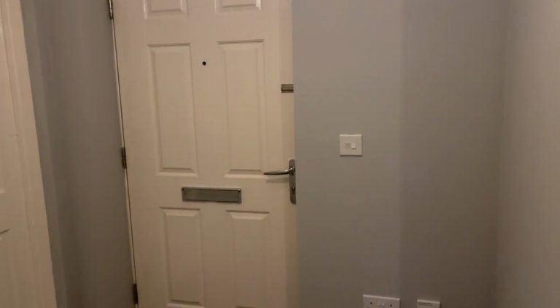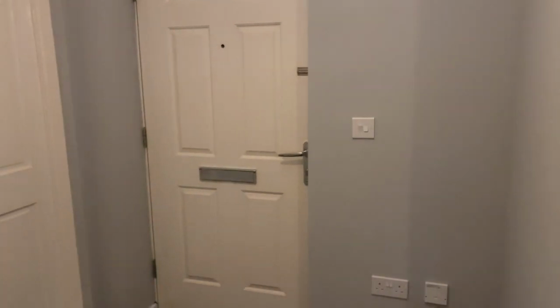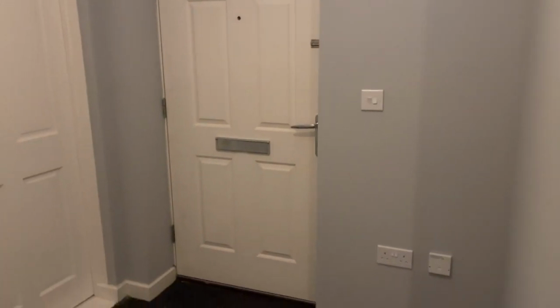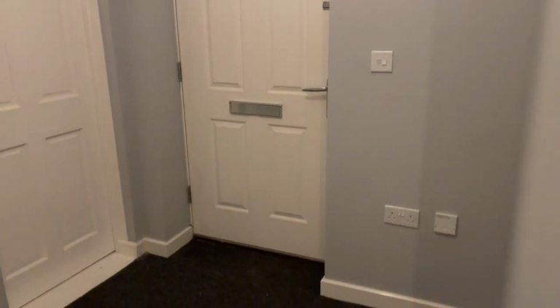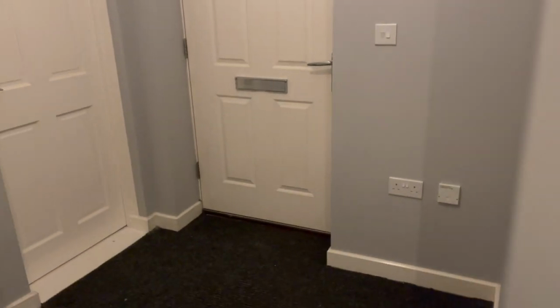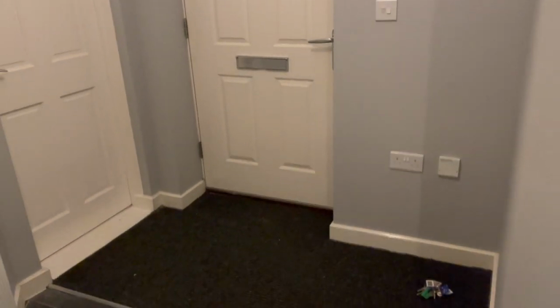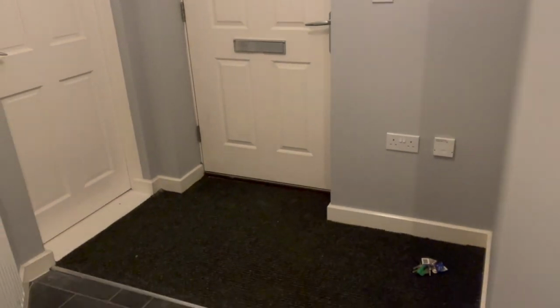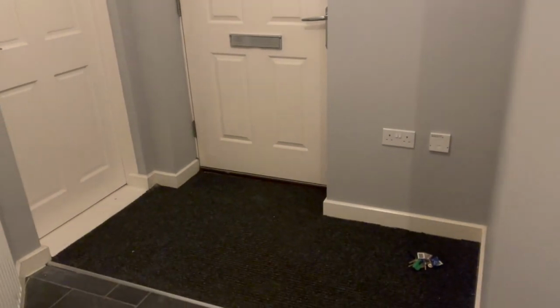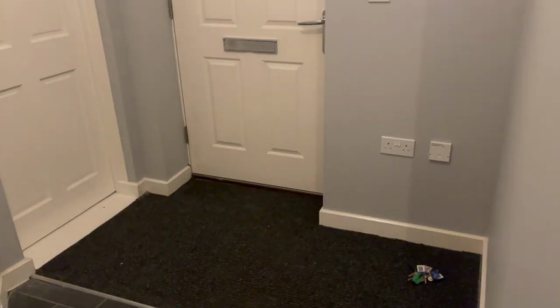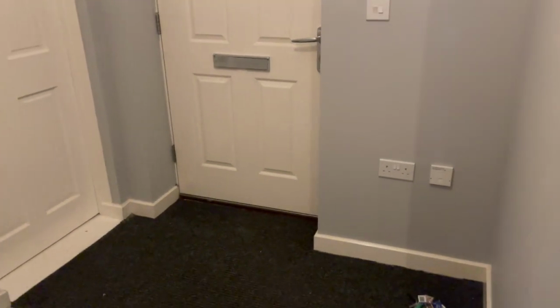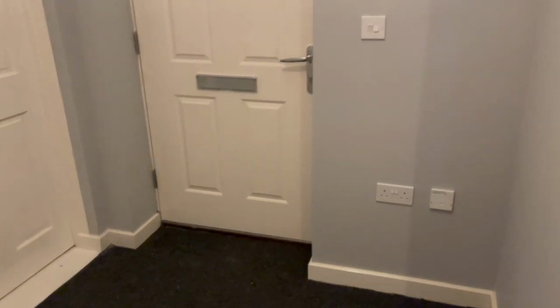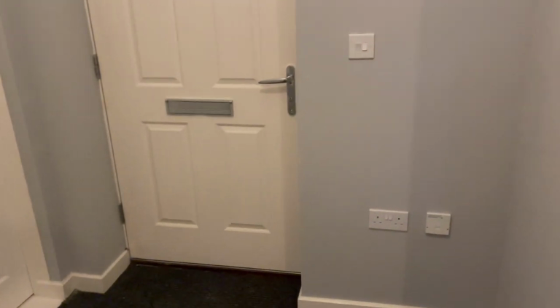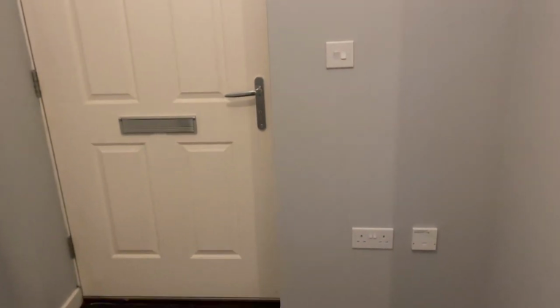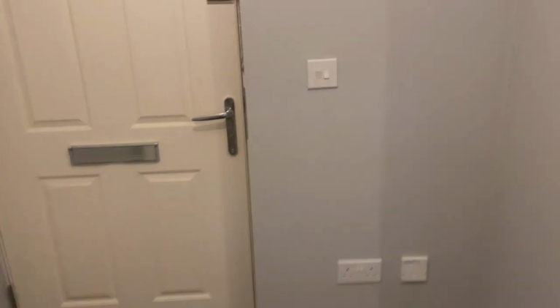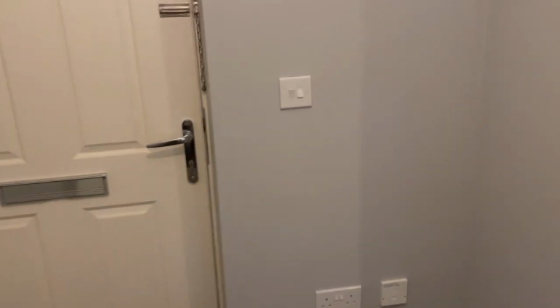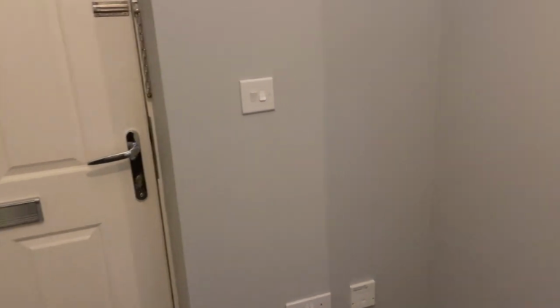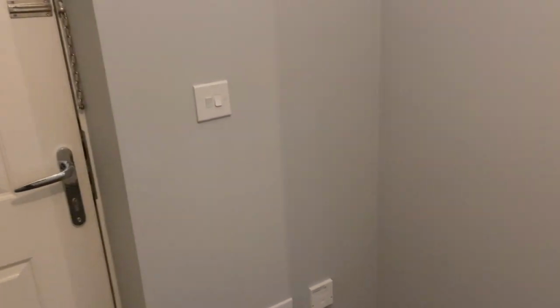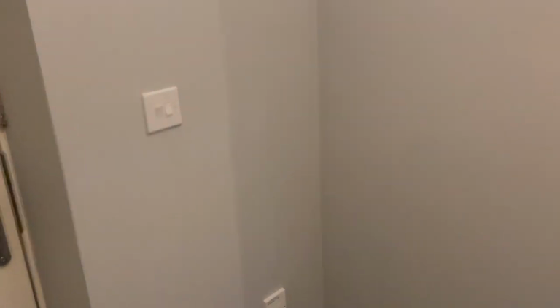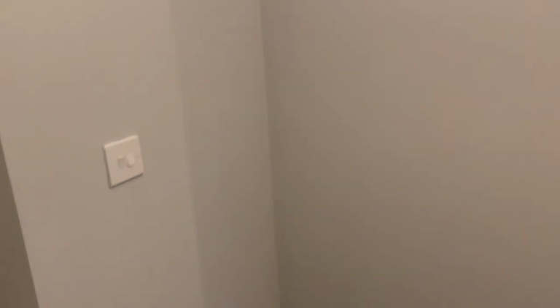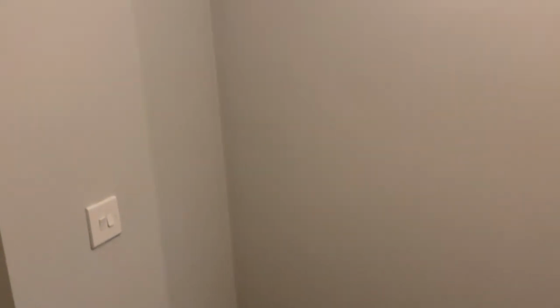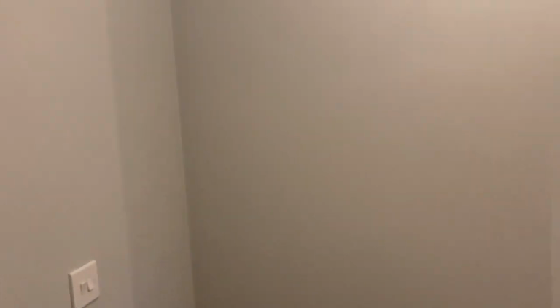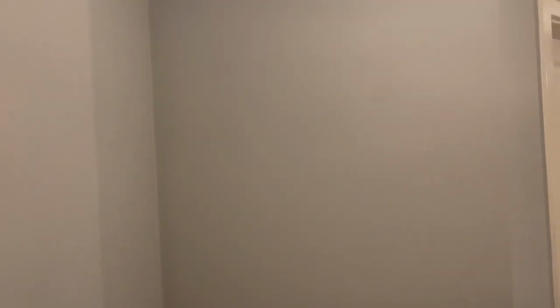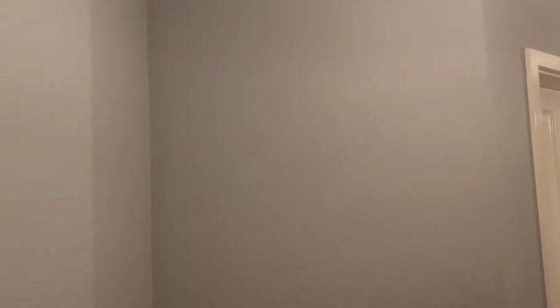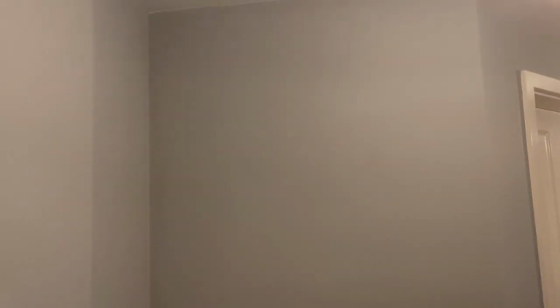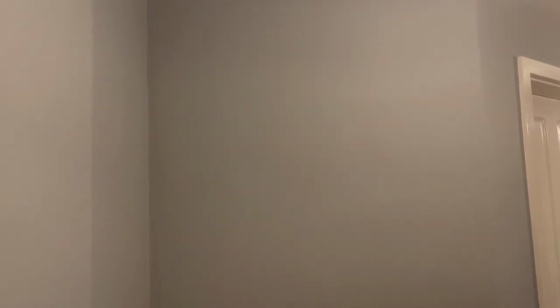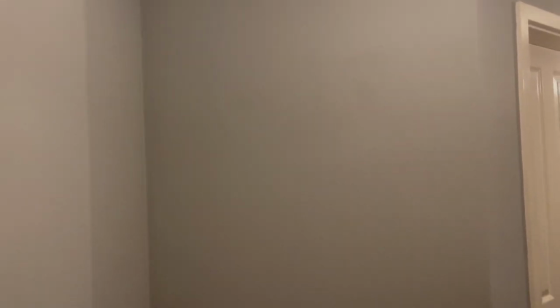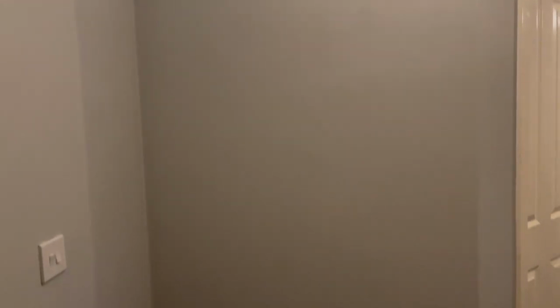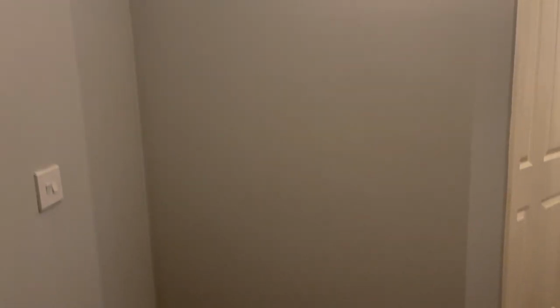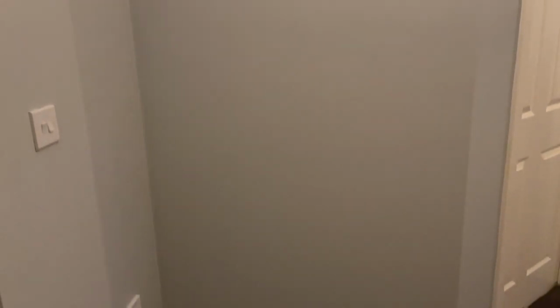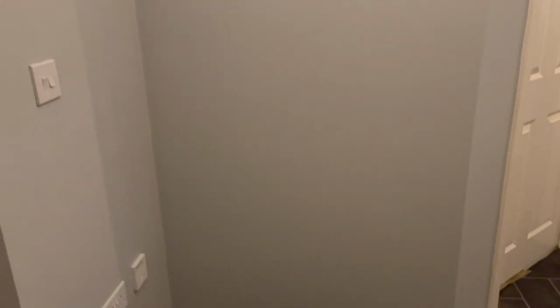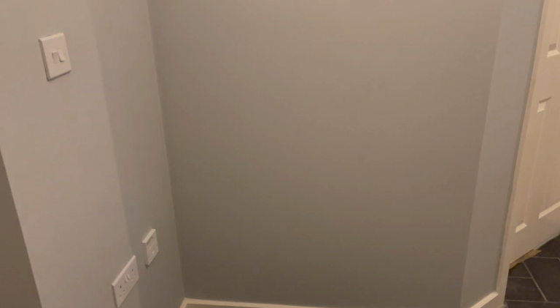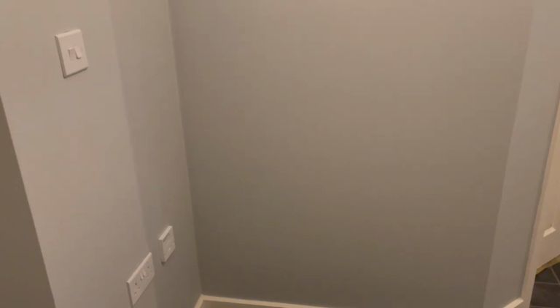So yeah, this is our hallway. We are going to put a large mirror on this wall here and a plant.